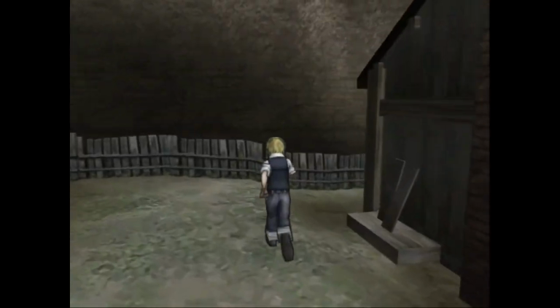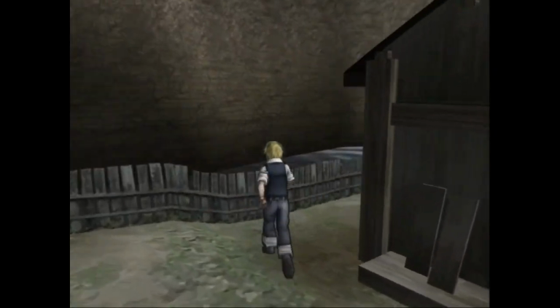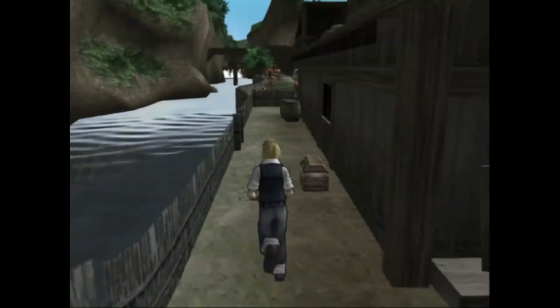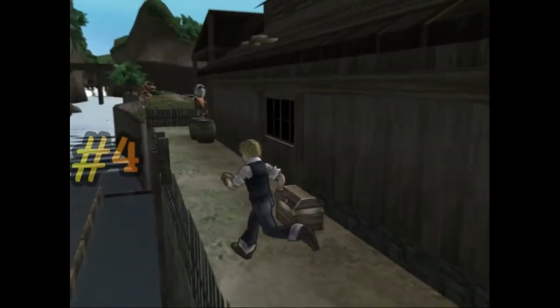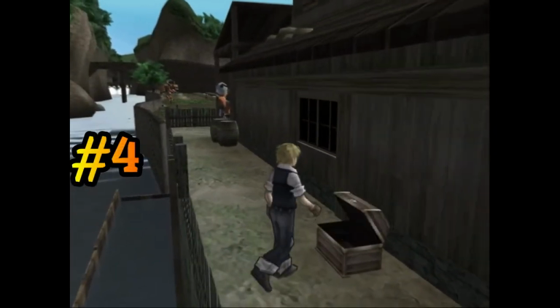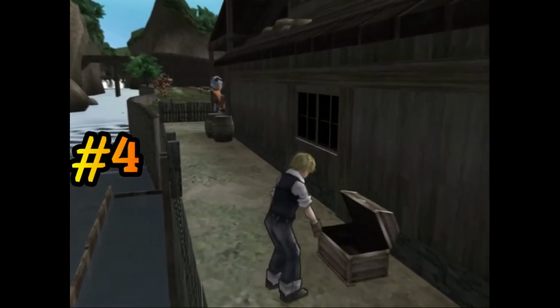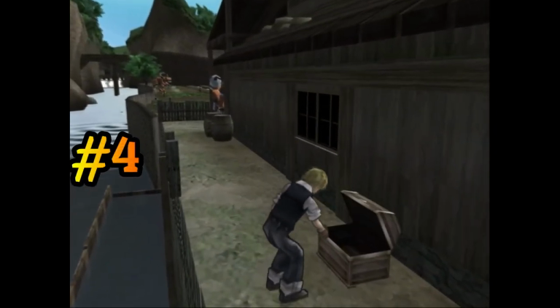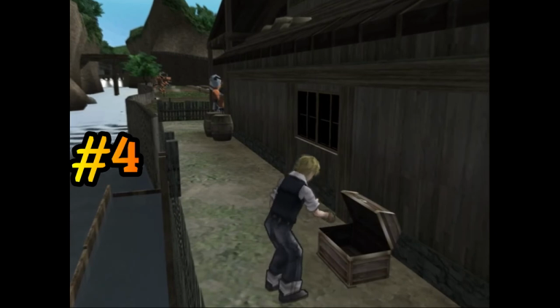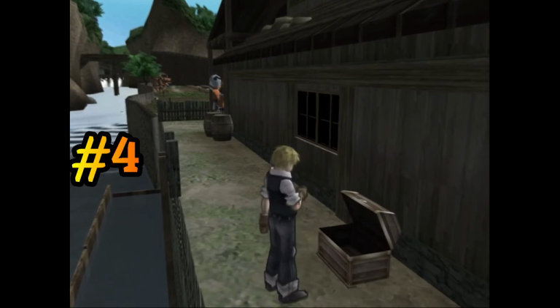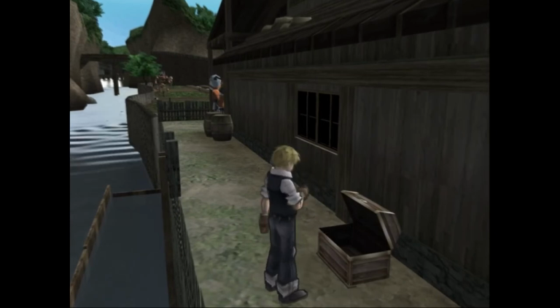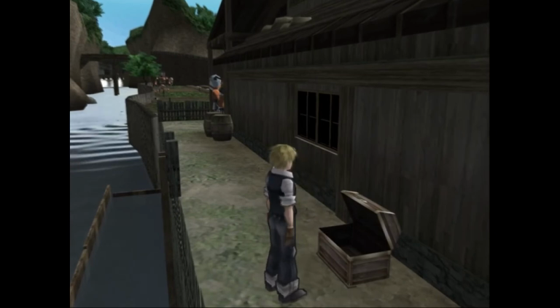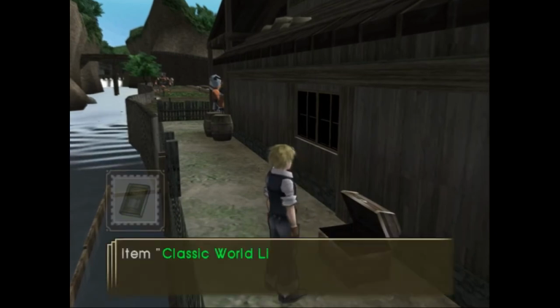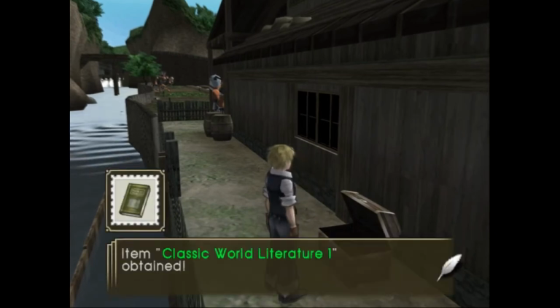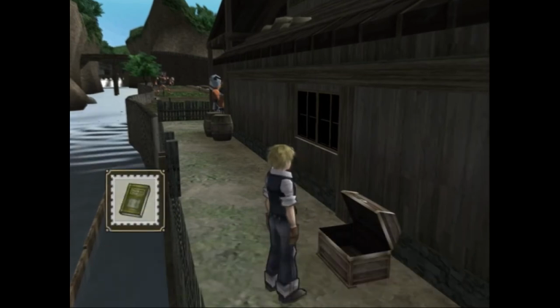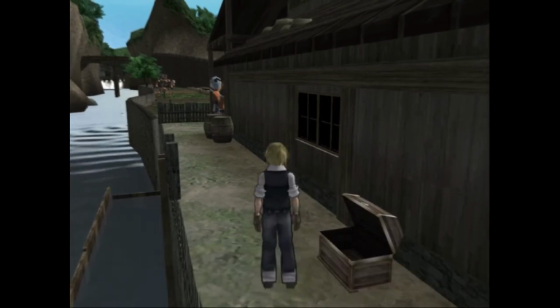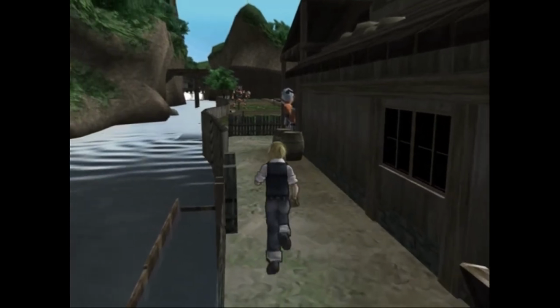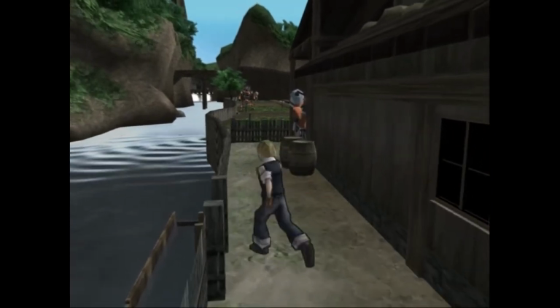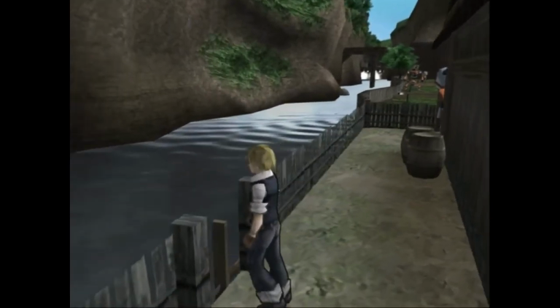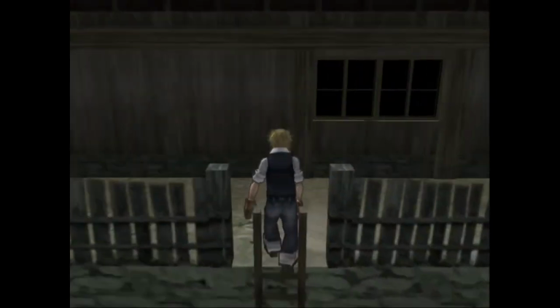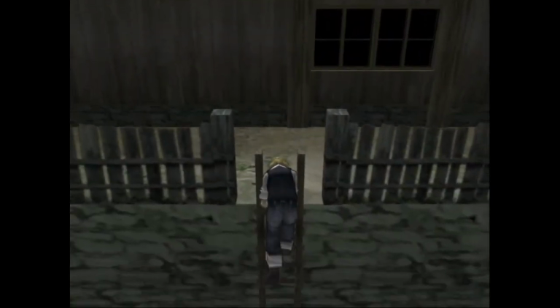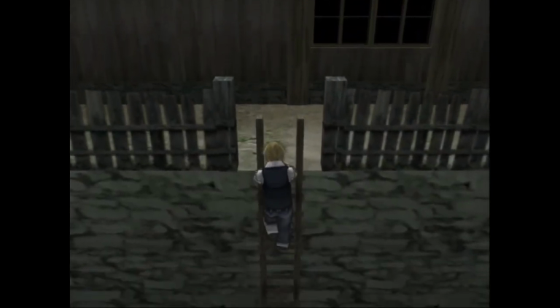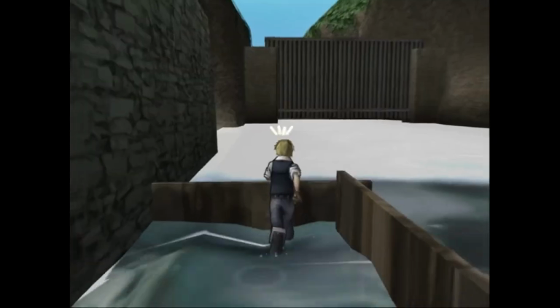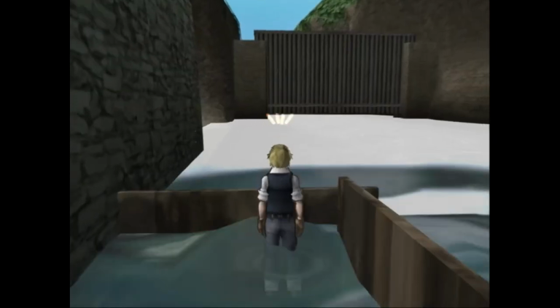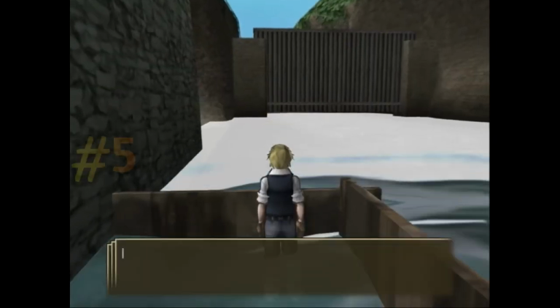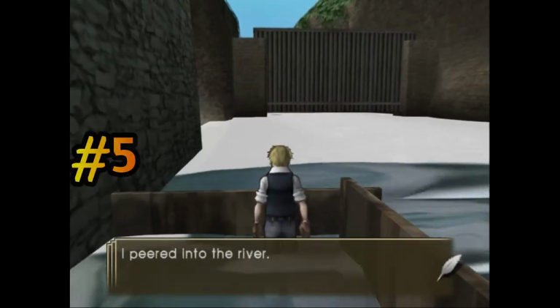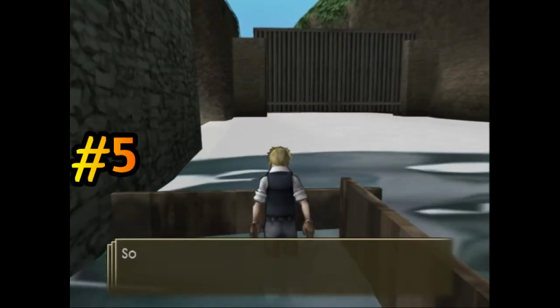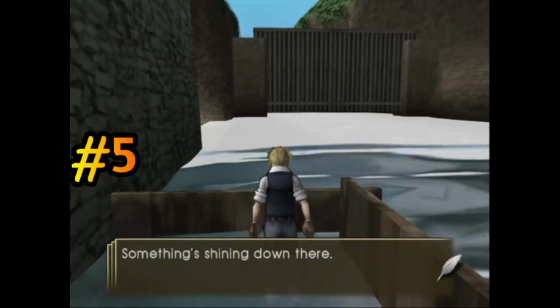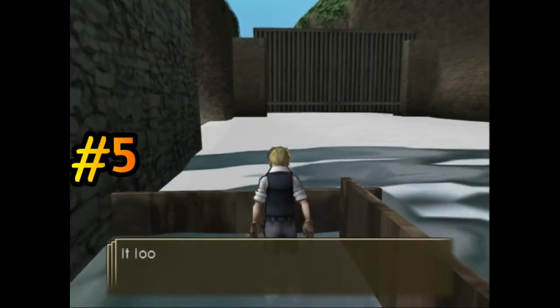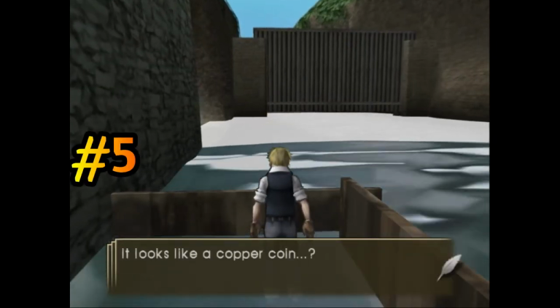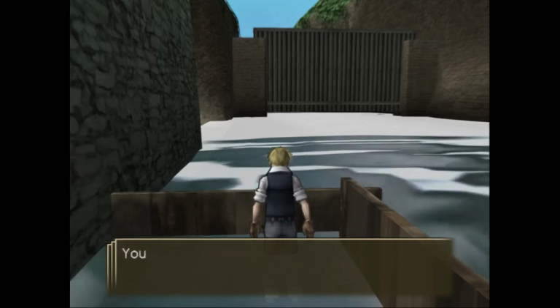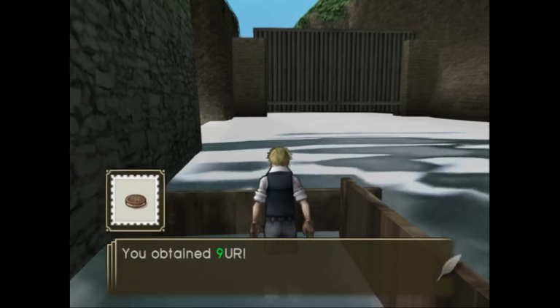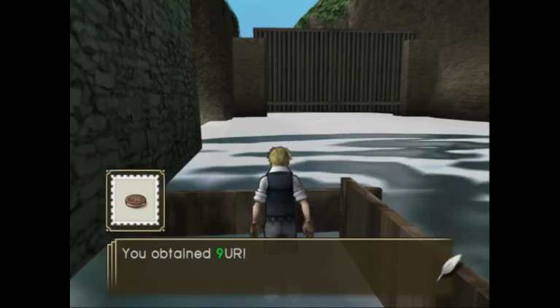If you go around the back of the house here there's a chest. We open it up and get a nice Classic World Literature number one. And if you go down the stairs here you'll find a small river, and if you peer into it you will find 9 UR.